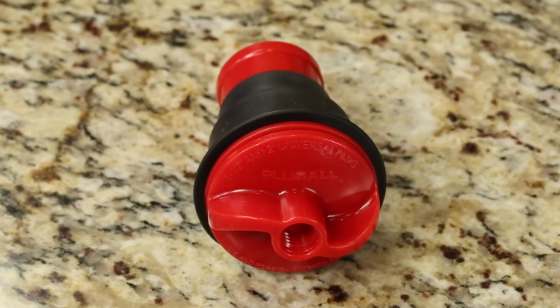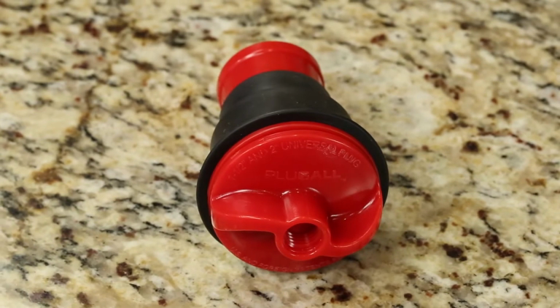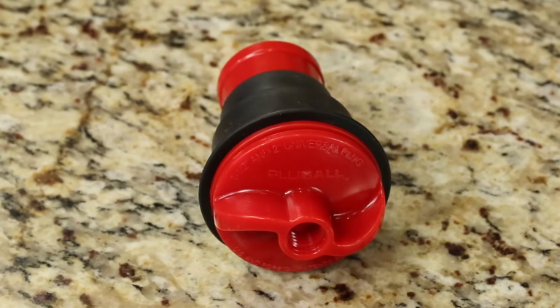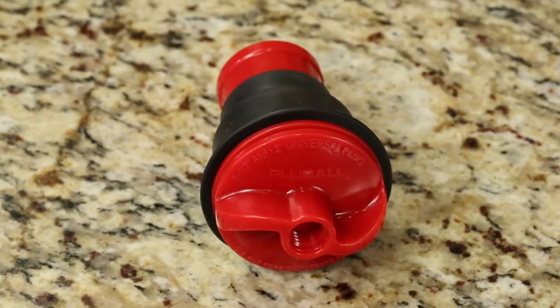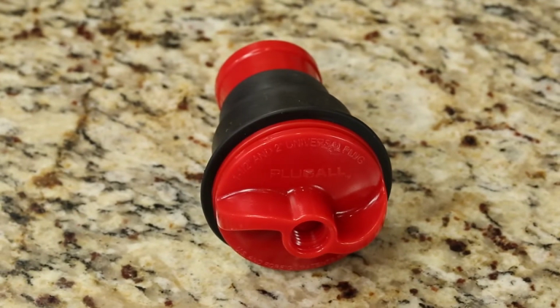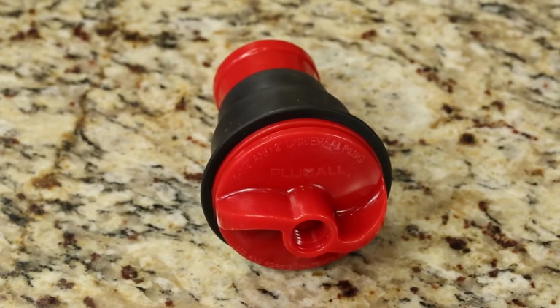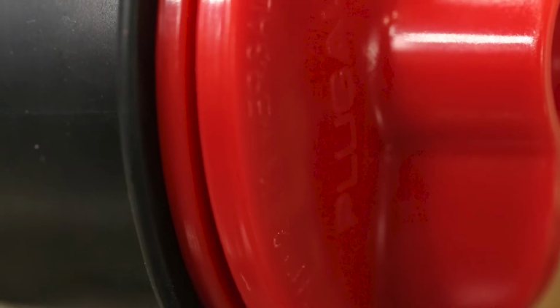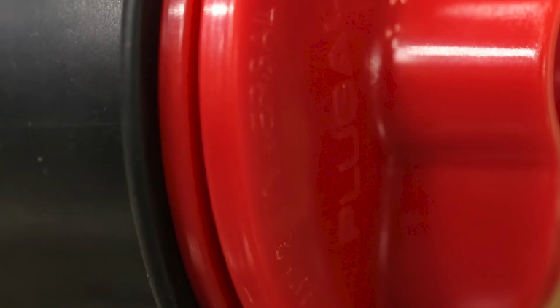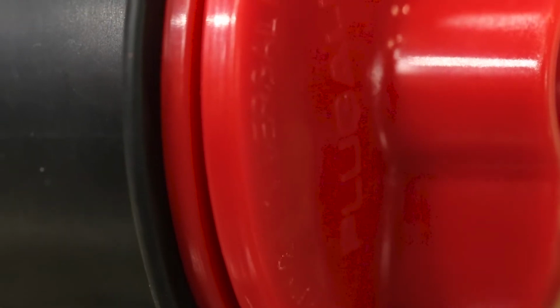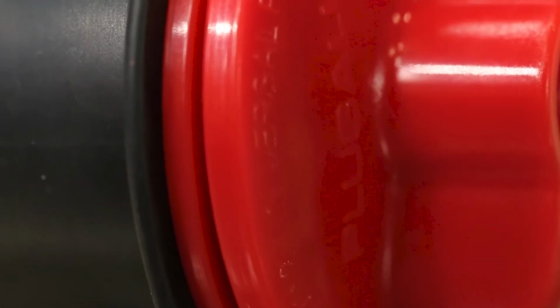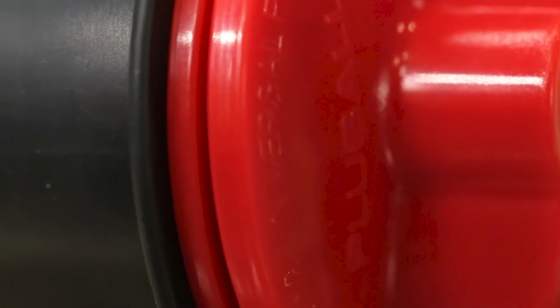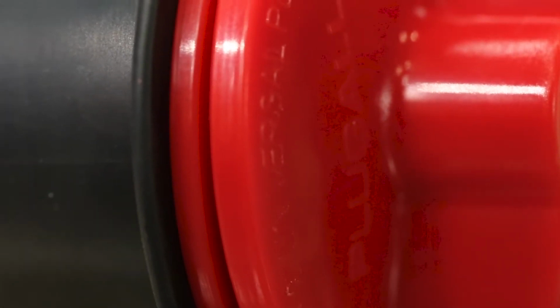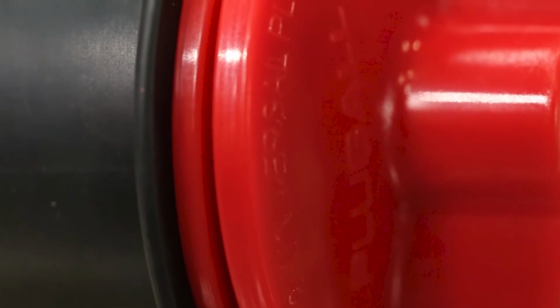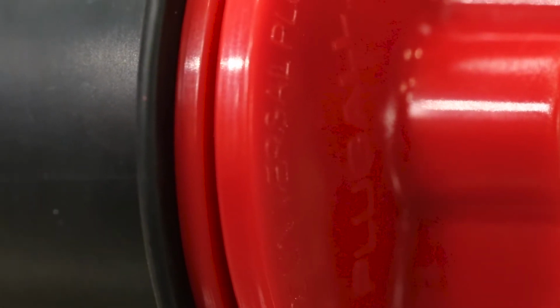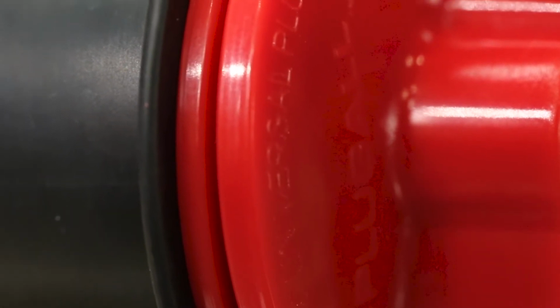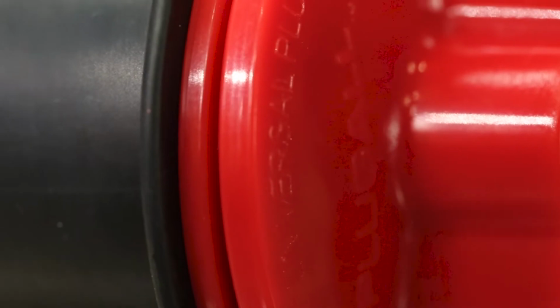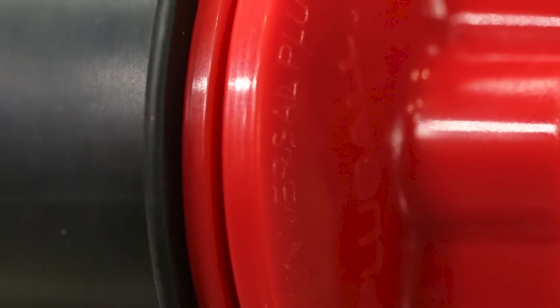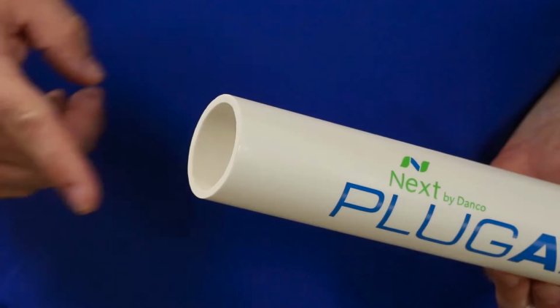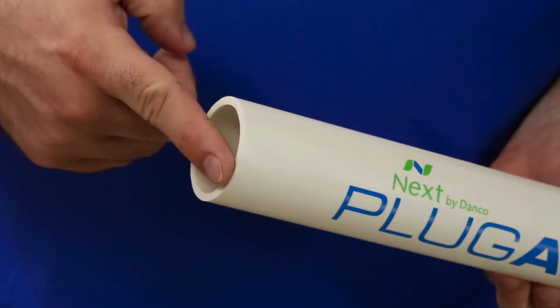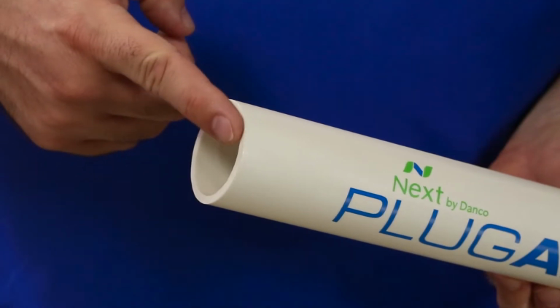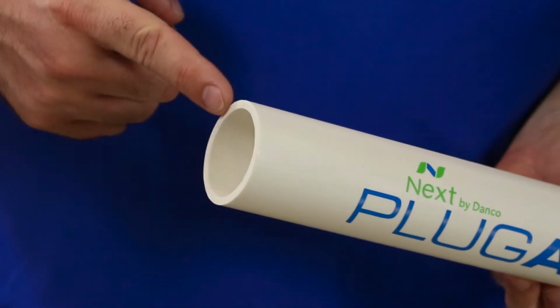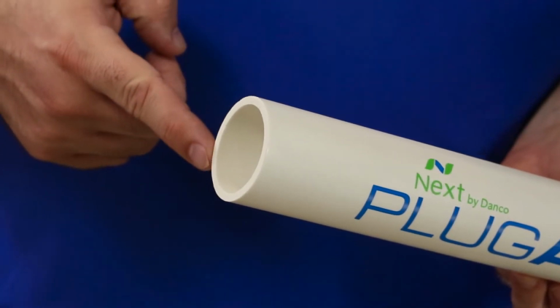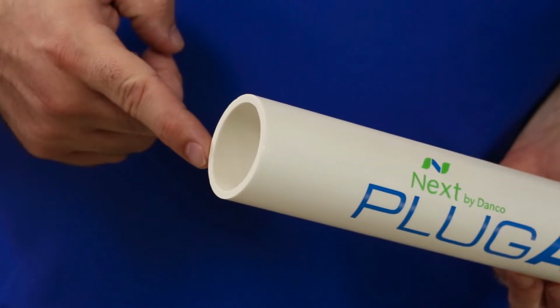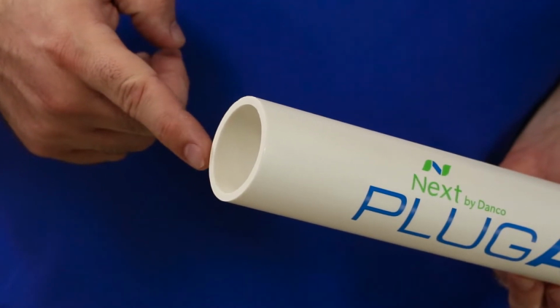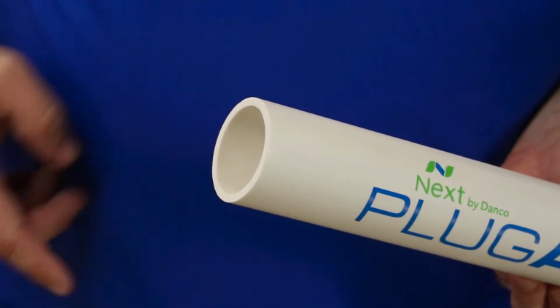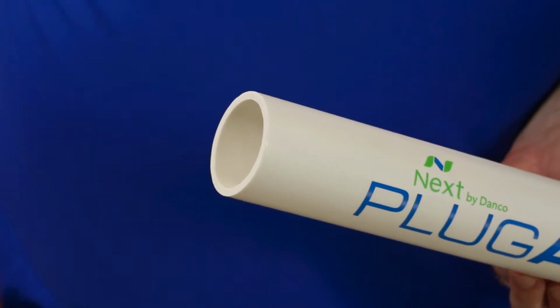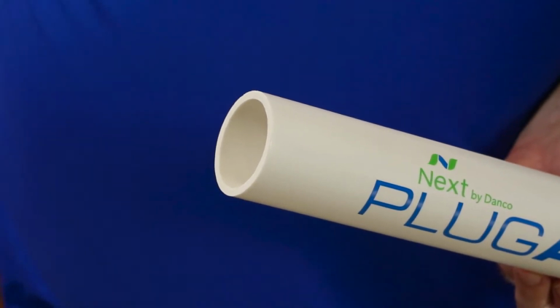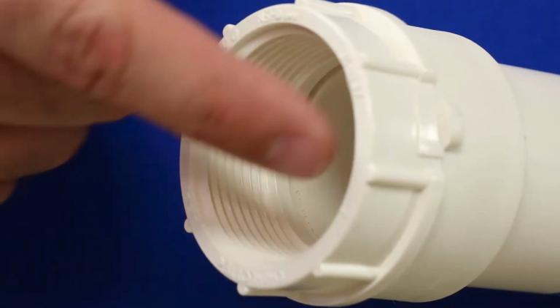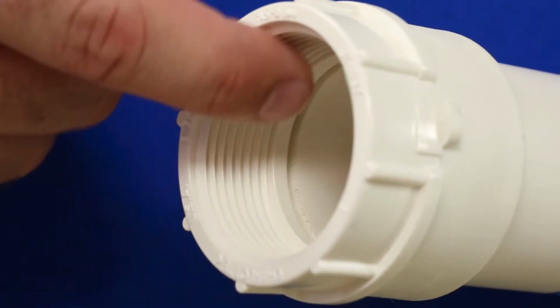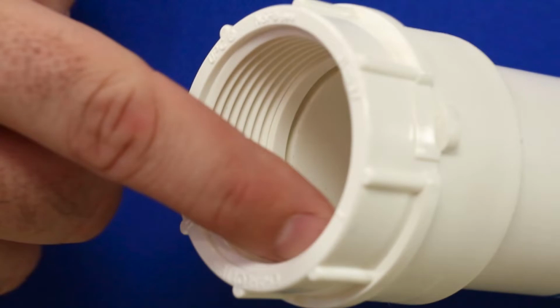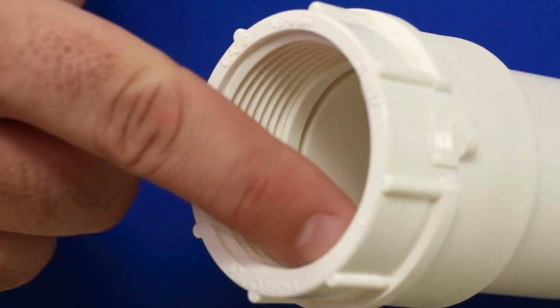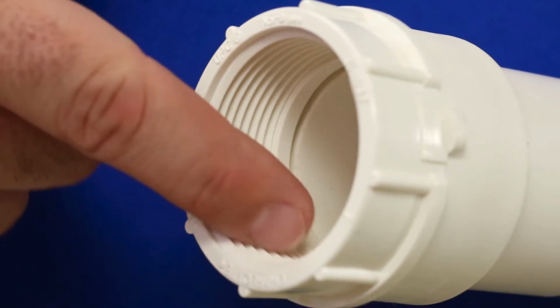The Plug-All has the ability to function as a test or seal plug for one and a half inch and two inch pipes. Current solutions are only made for either open-ended pipes or threaded pipes, not for both.